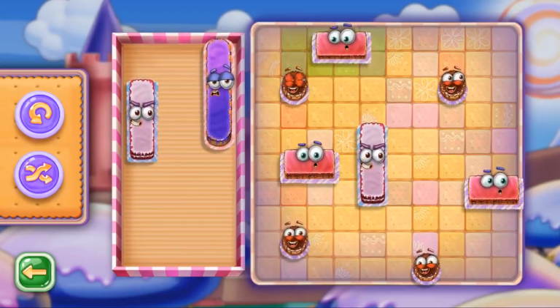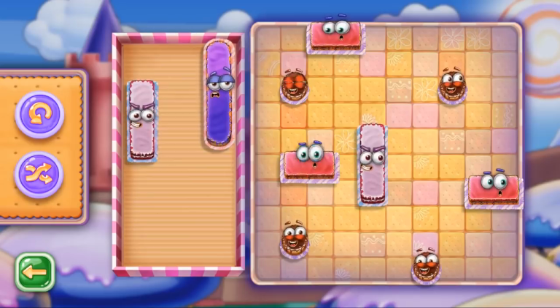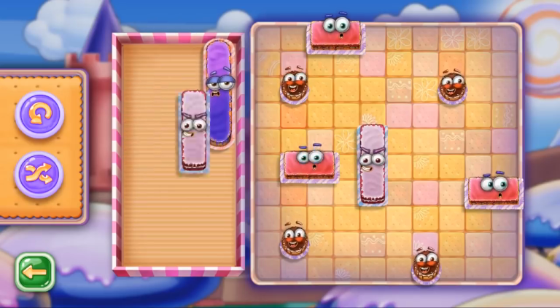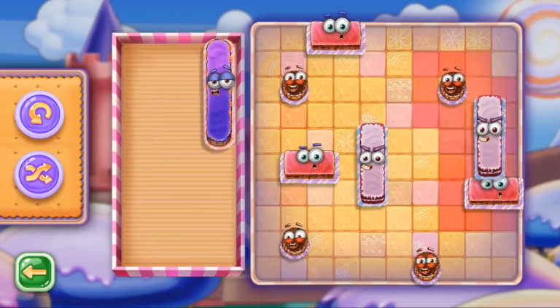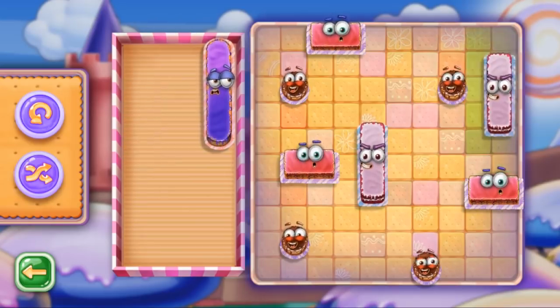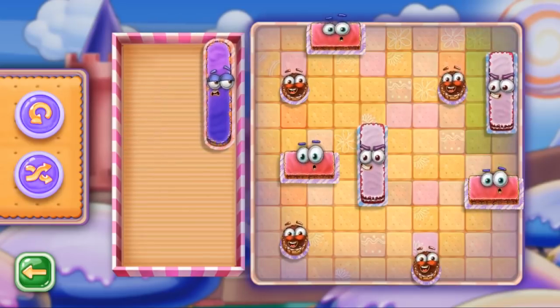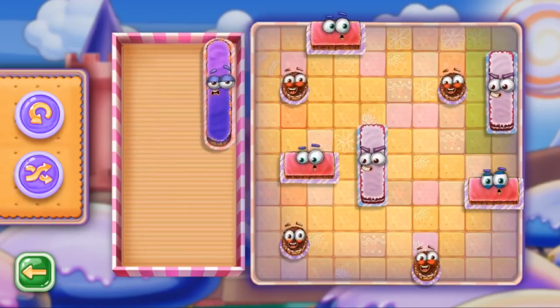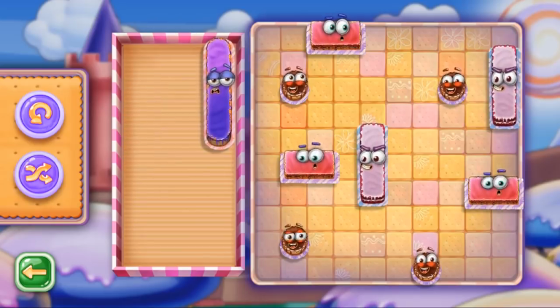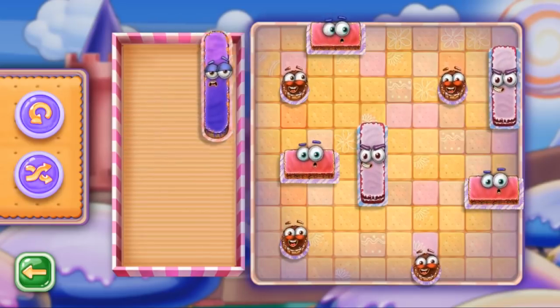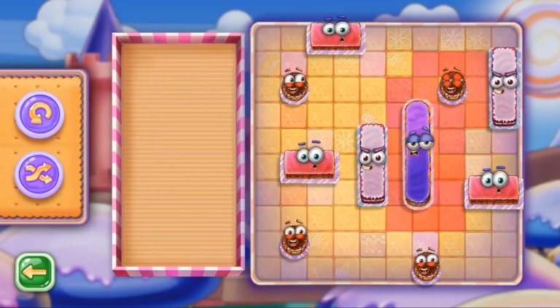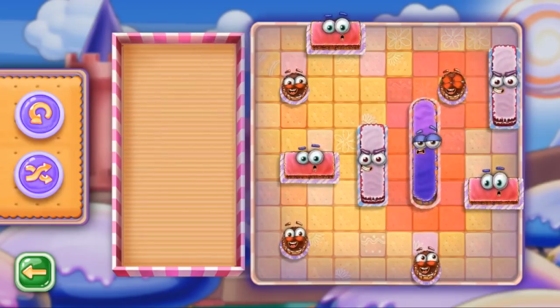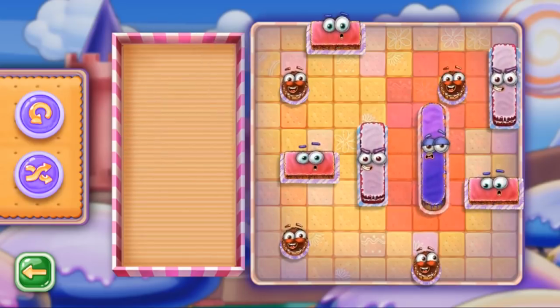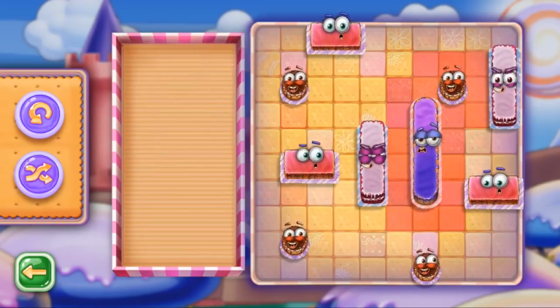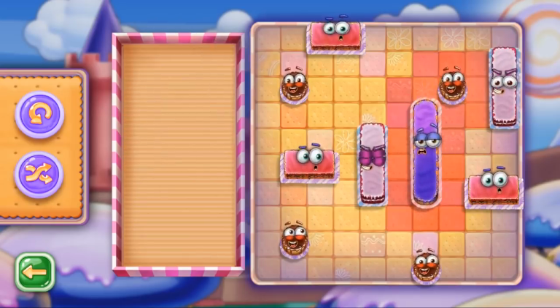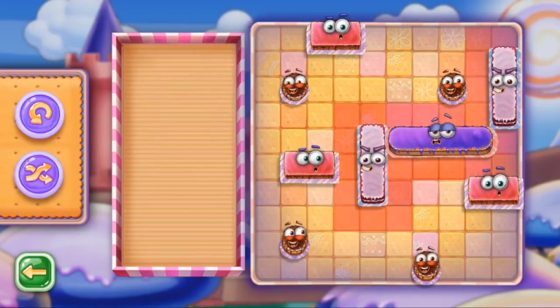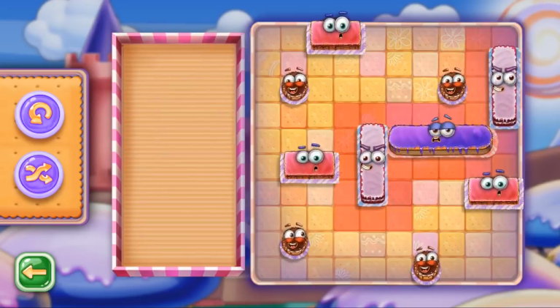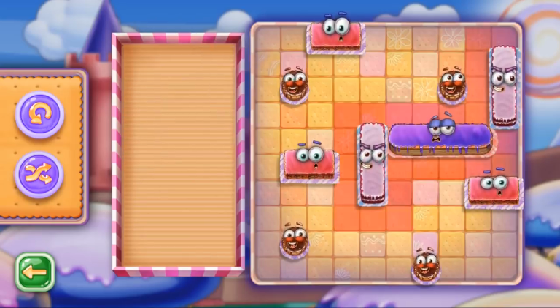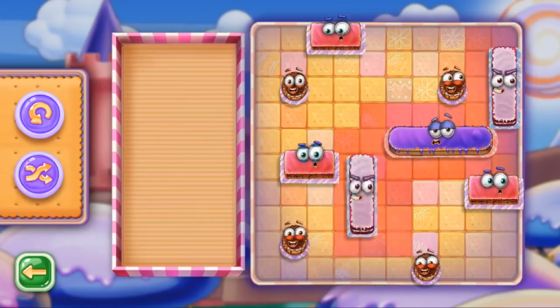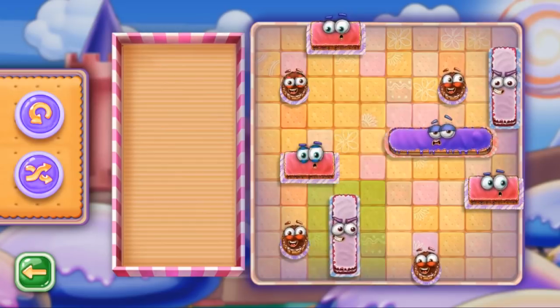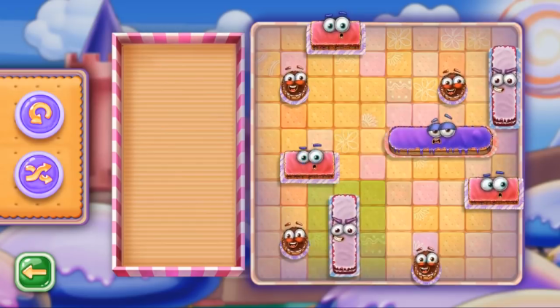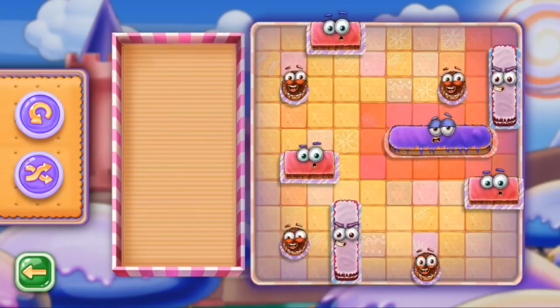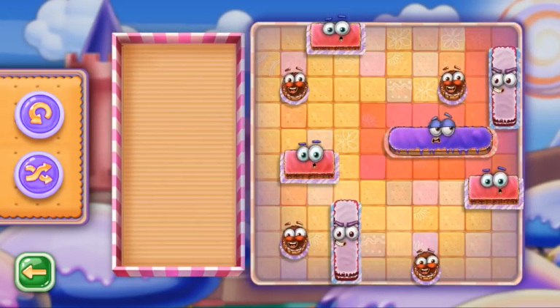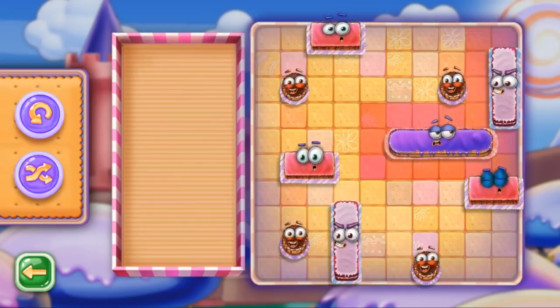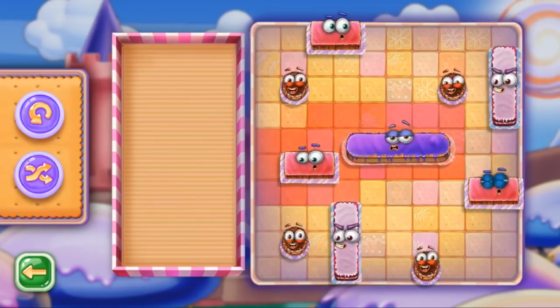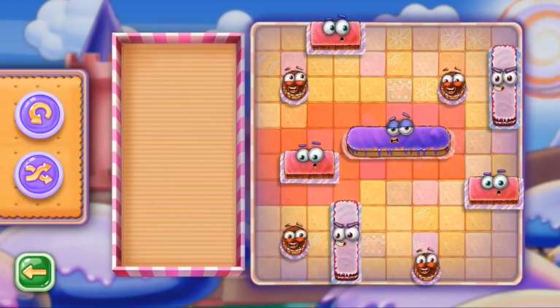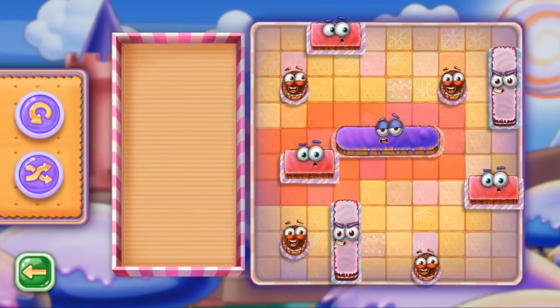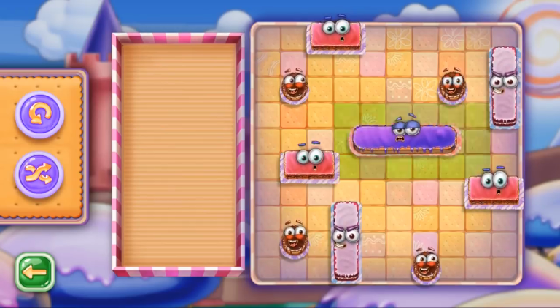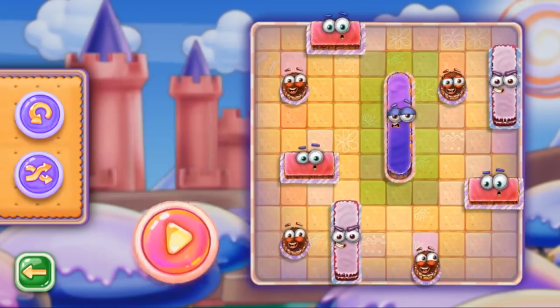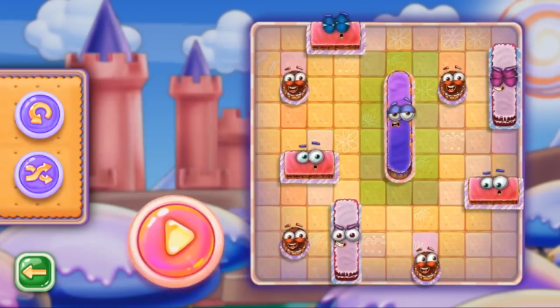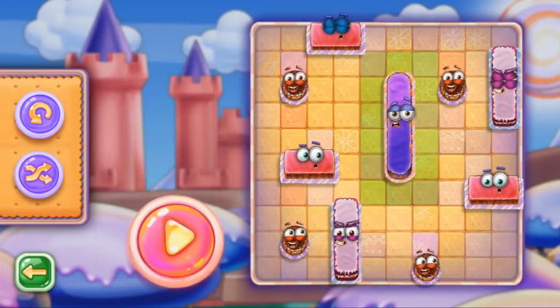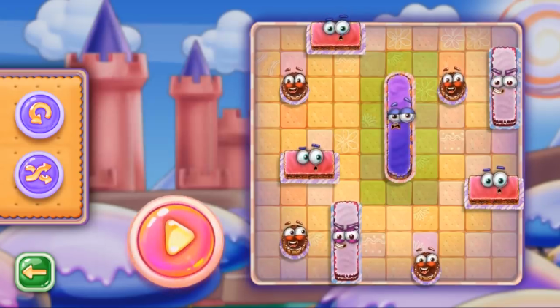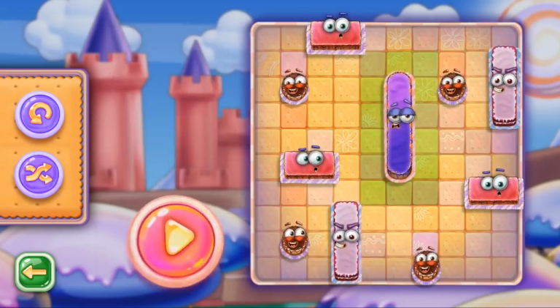Don't forget to leave some space around each of your cakes as you place them. You can also rotate the cakes of 2 or more cells in size. When you're ready, just press play.